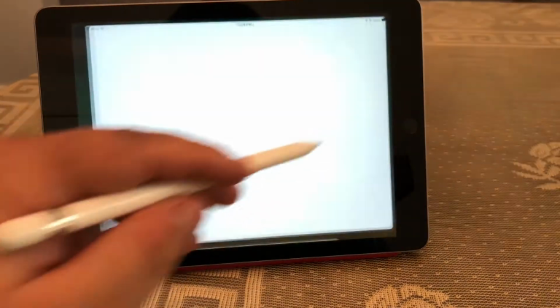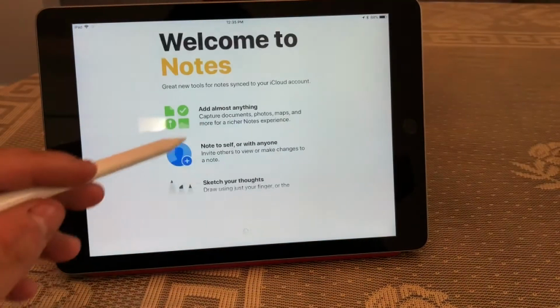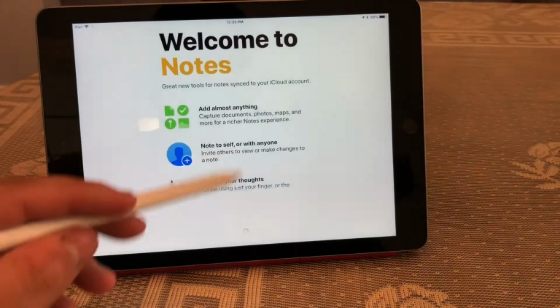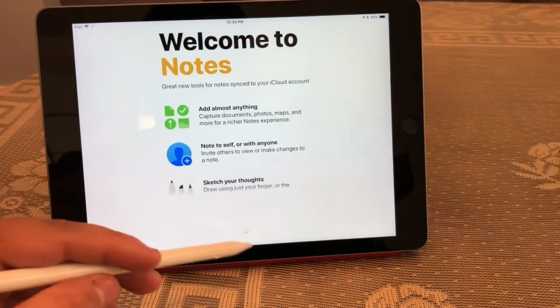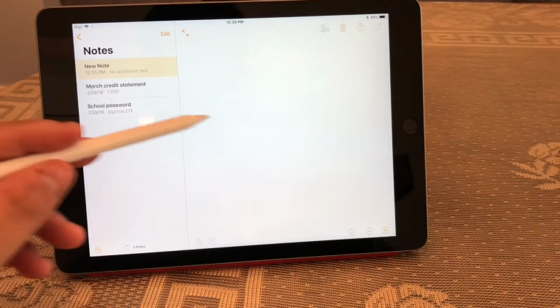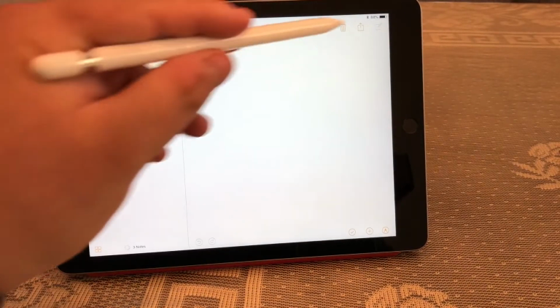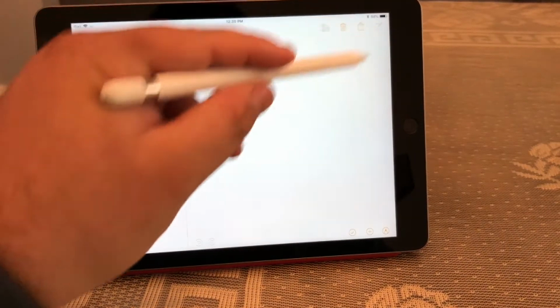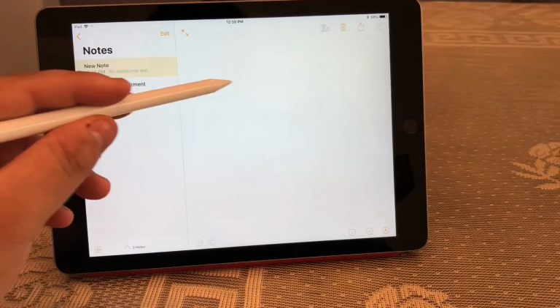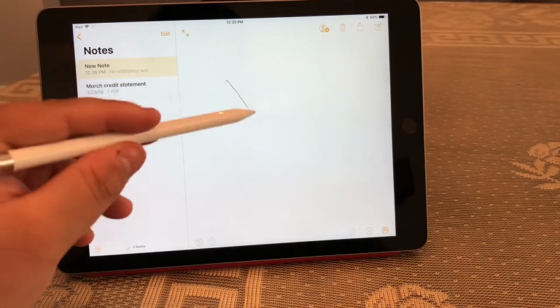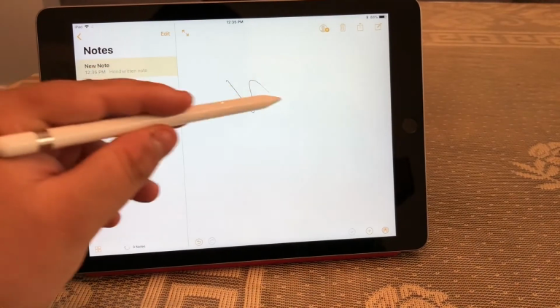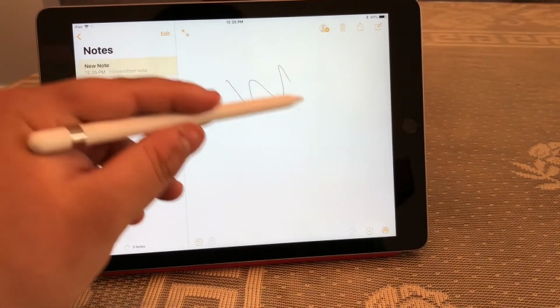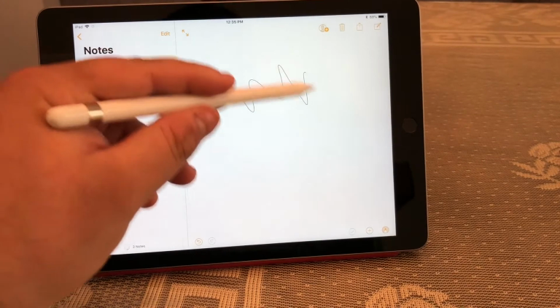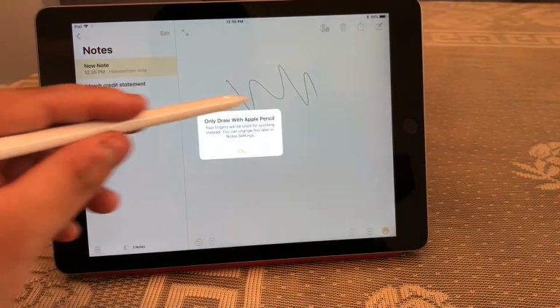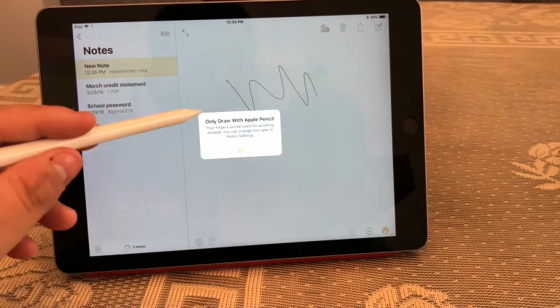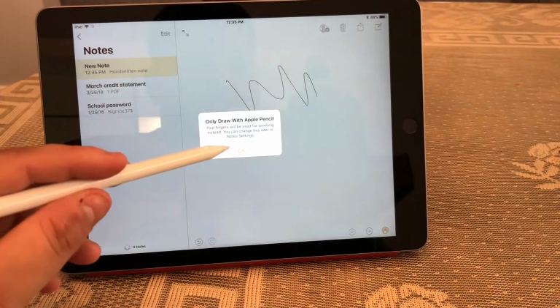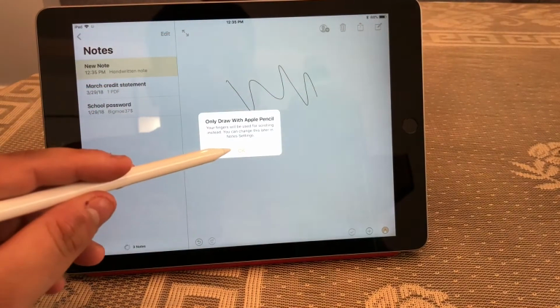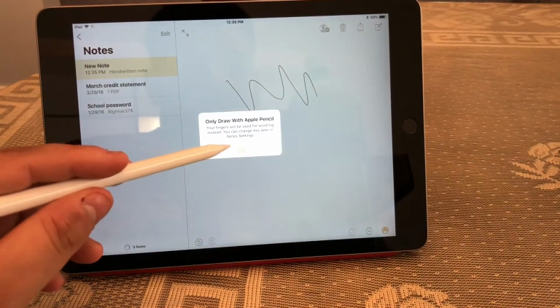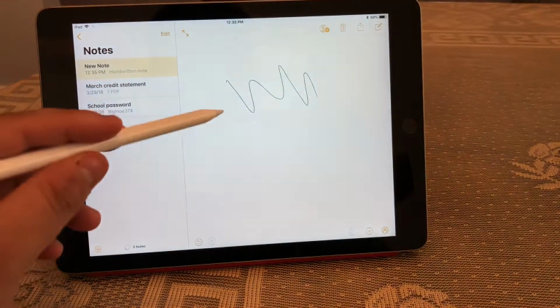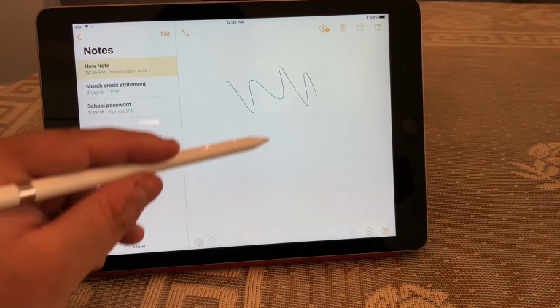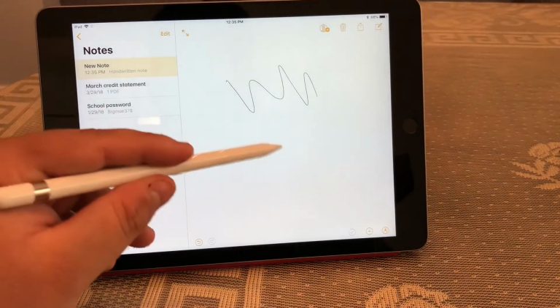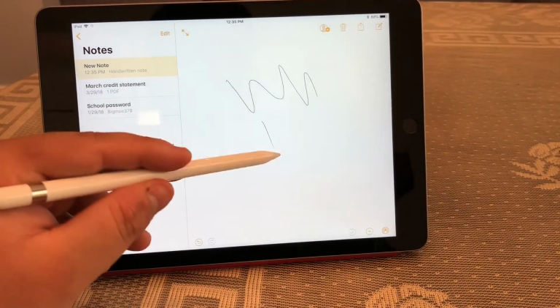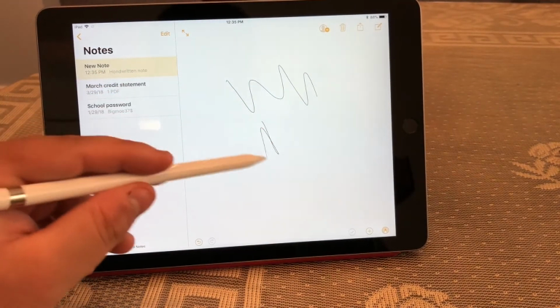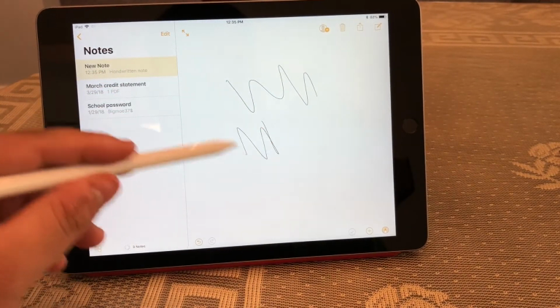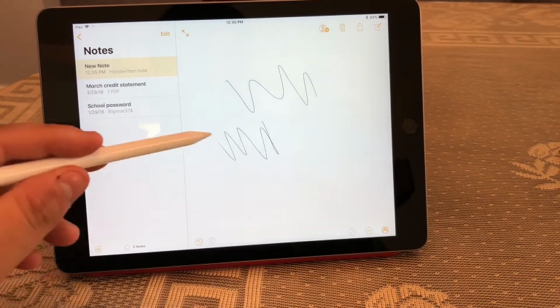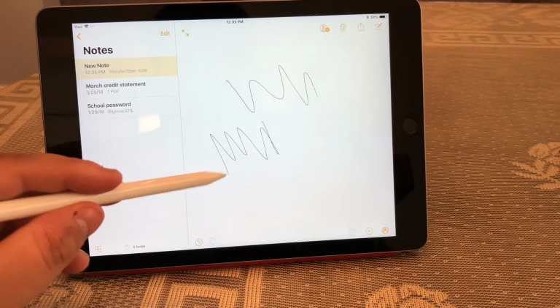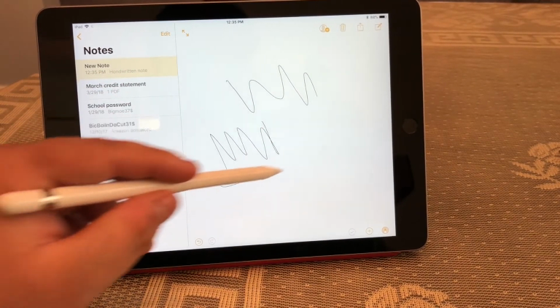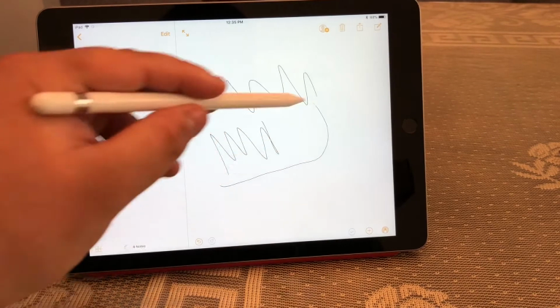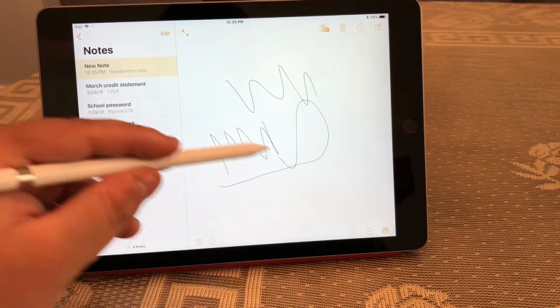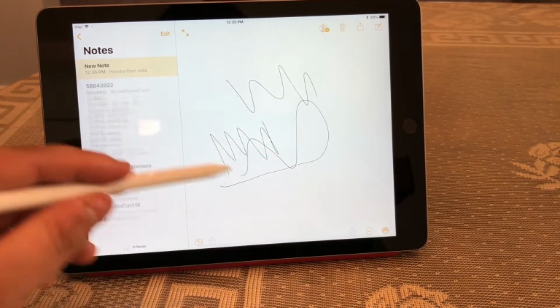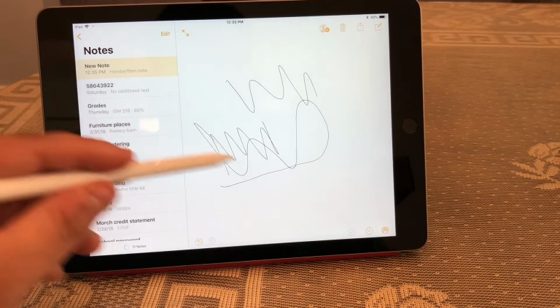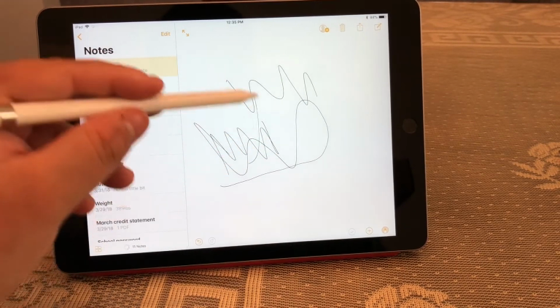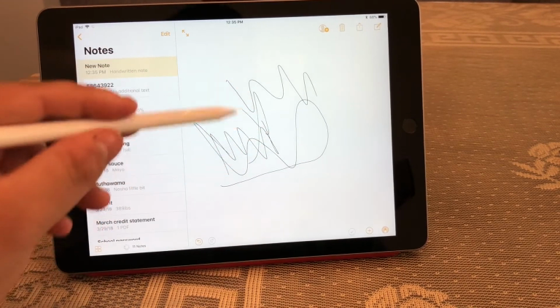We can go to the Notes app — and there it goes, it is working. Looking good.